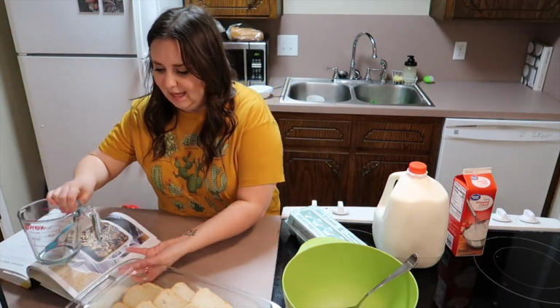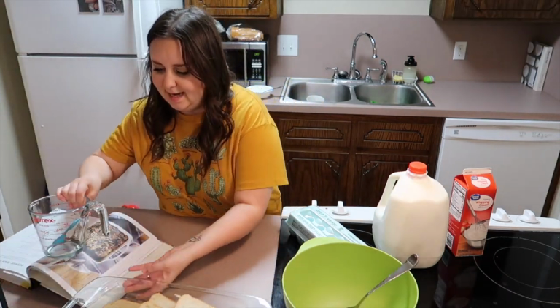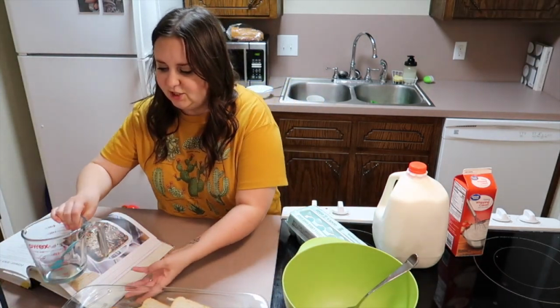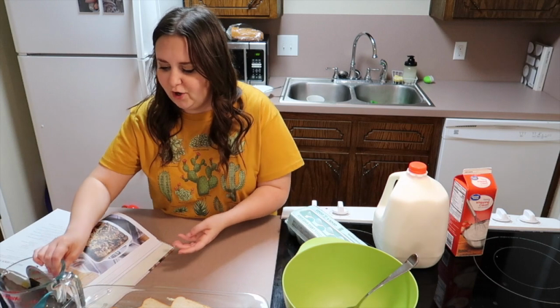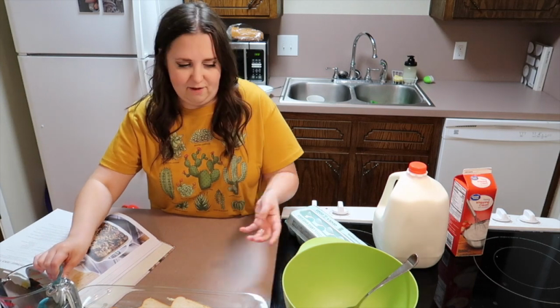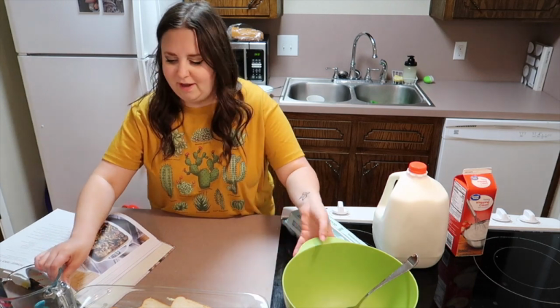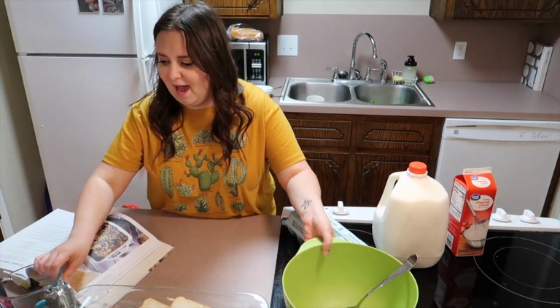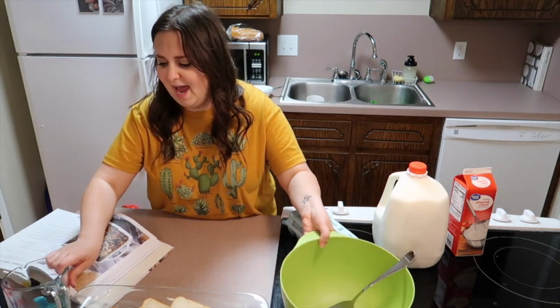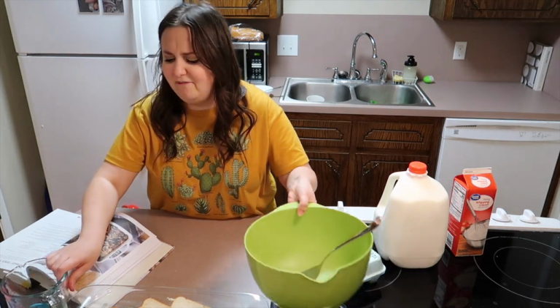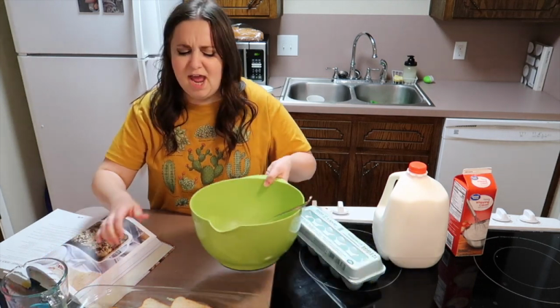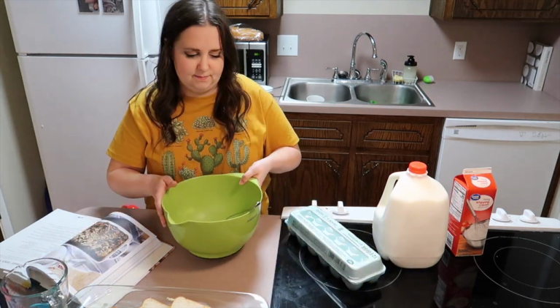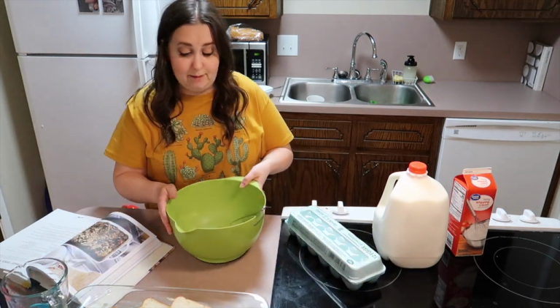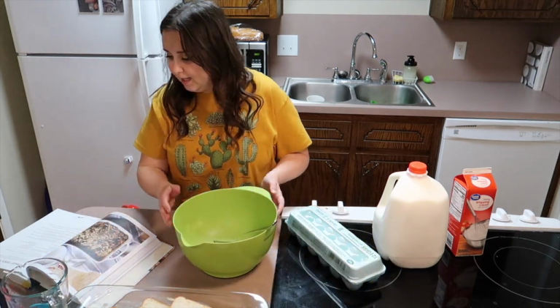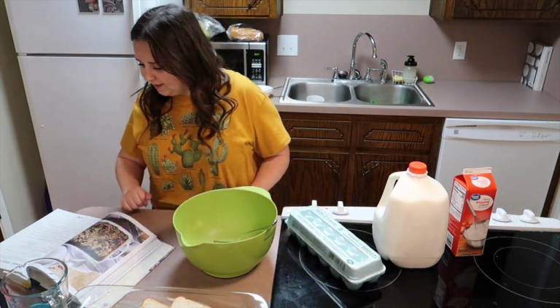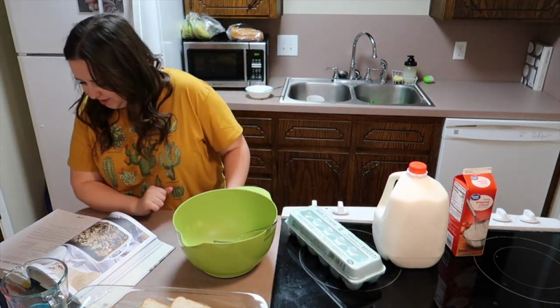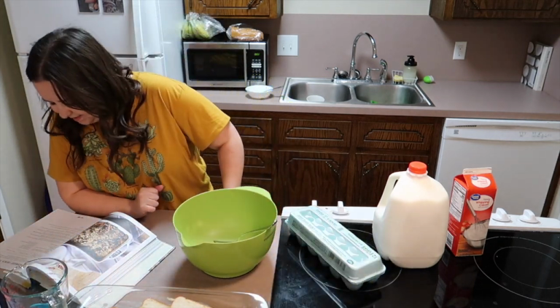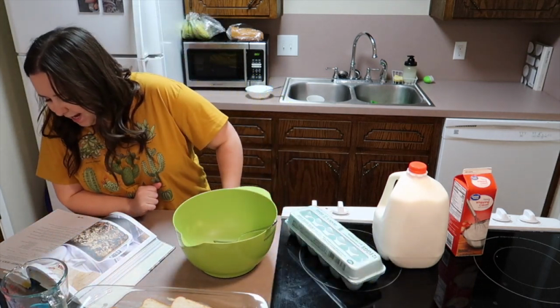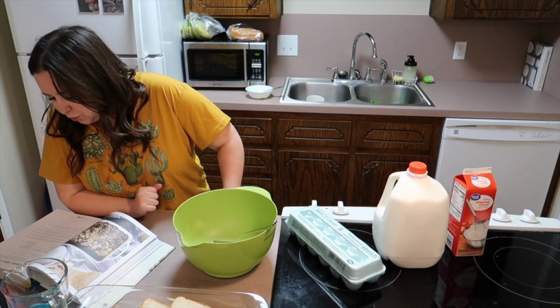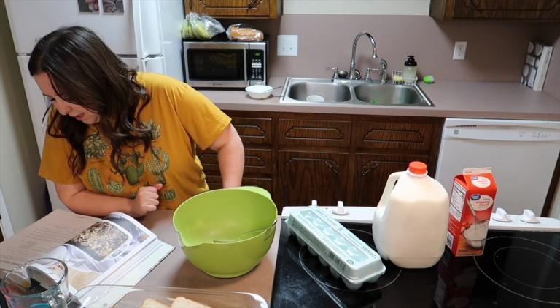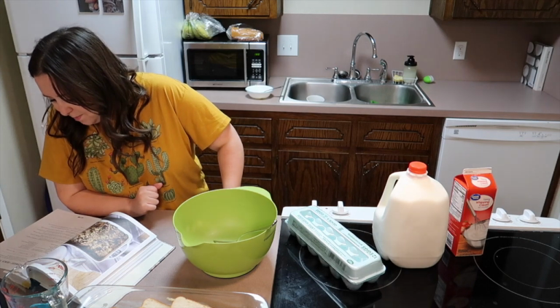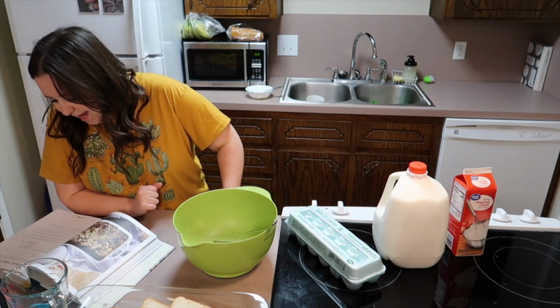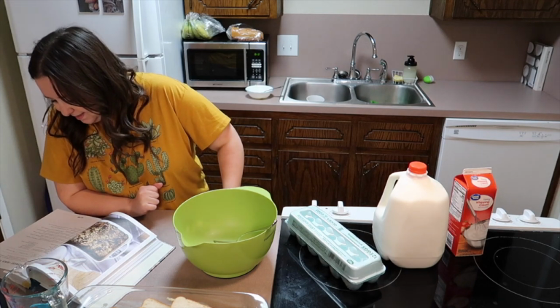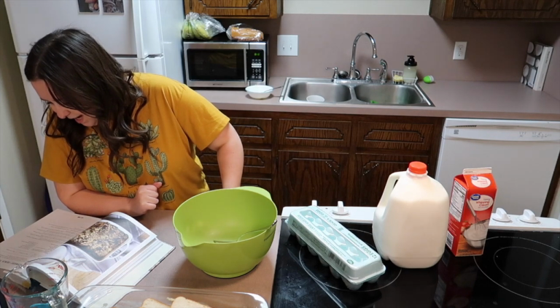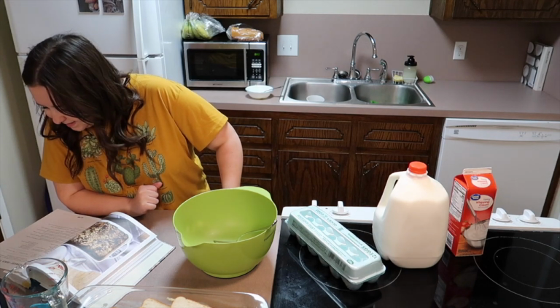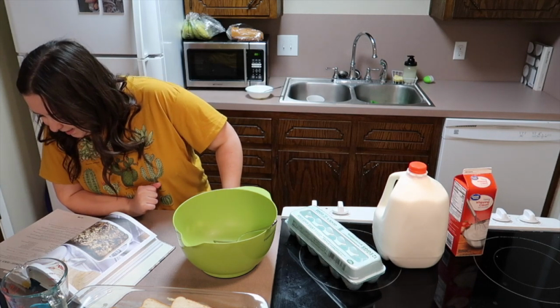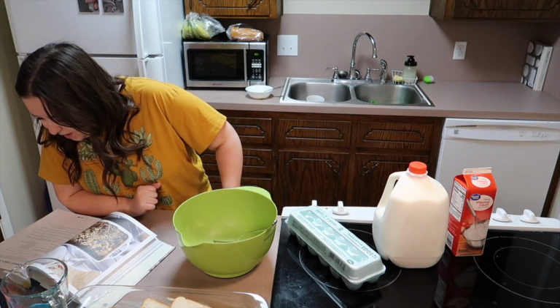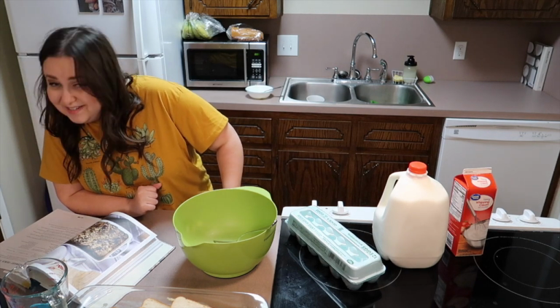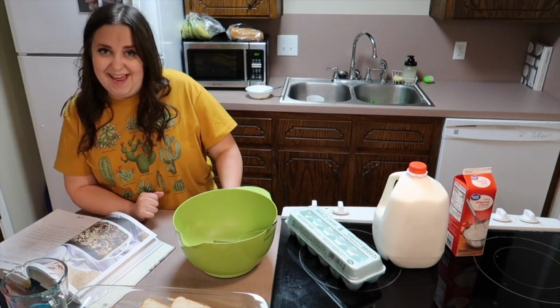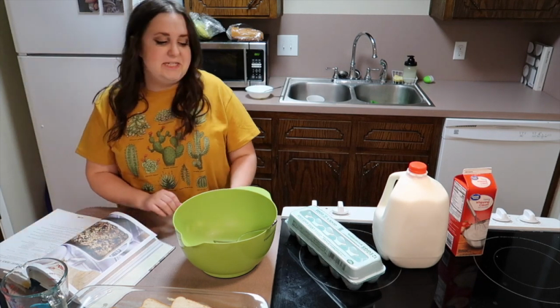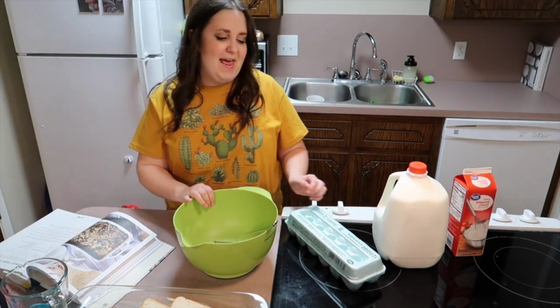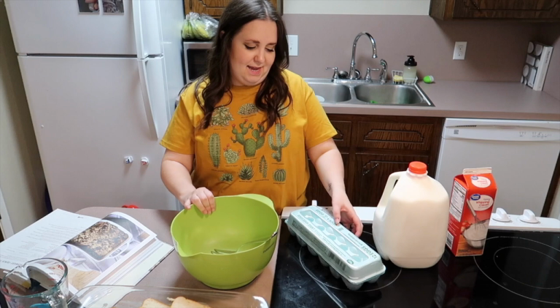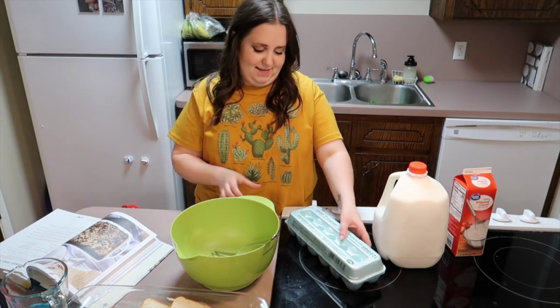Let's get to stirring. In a large bowl, lightly beat the eggs. How many eggs? Let's see — 10 eggs. 10 eggs!